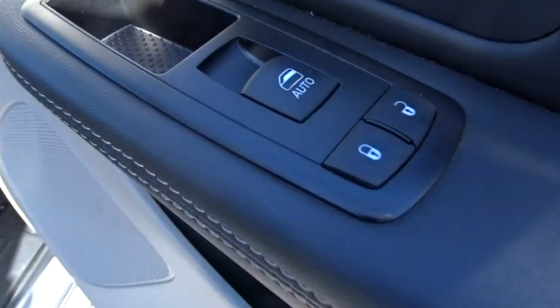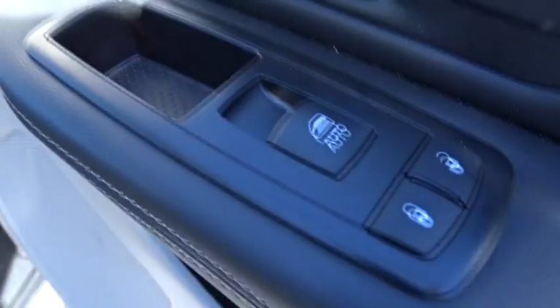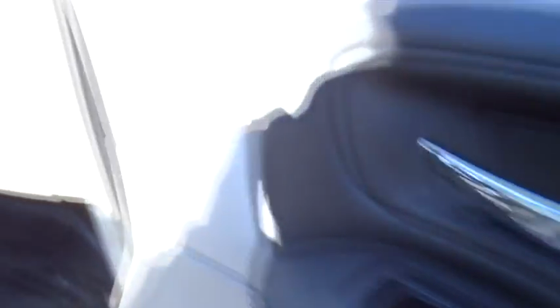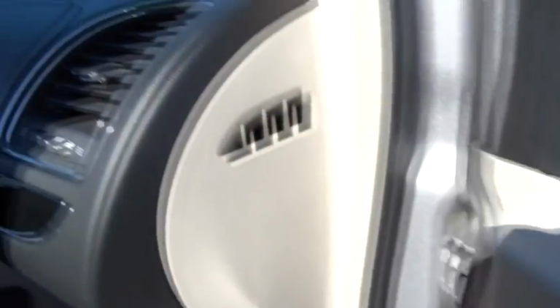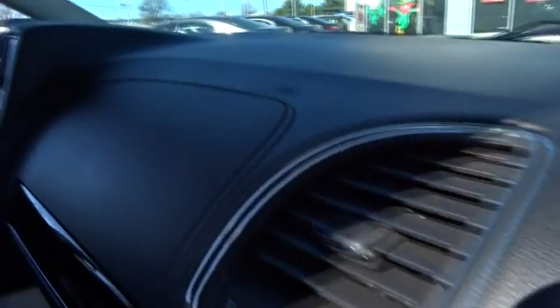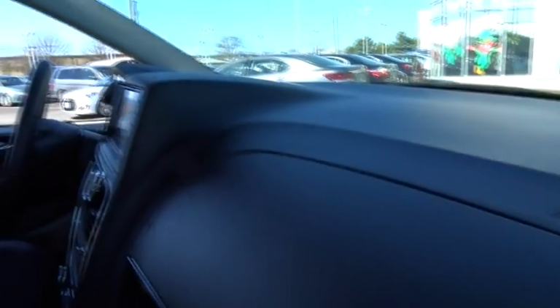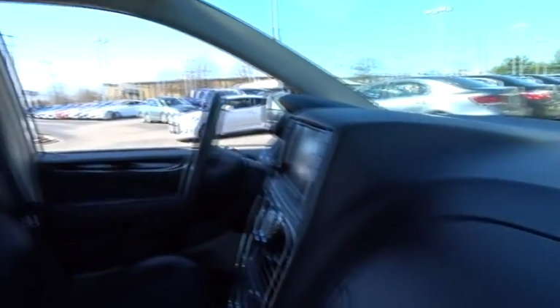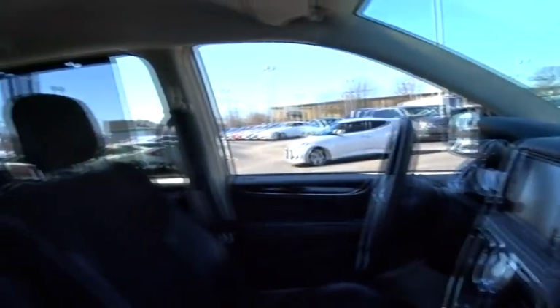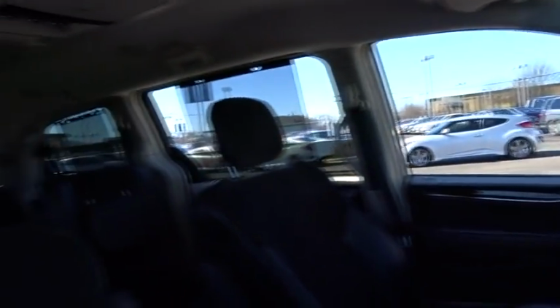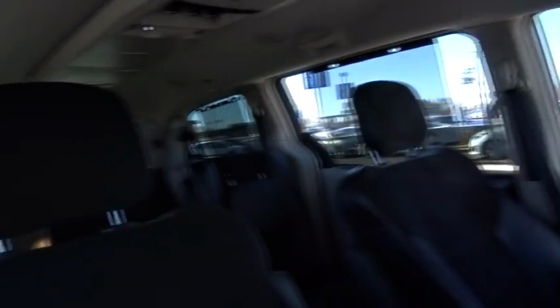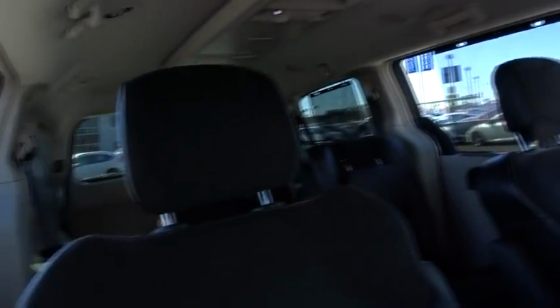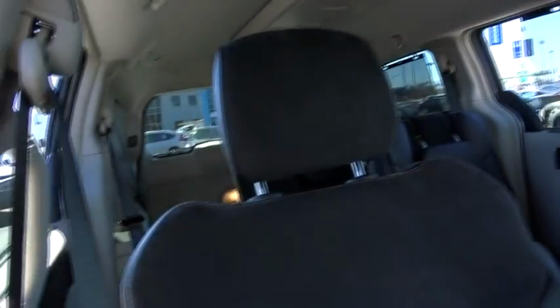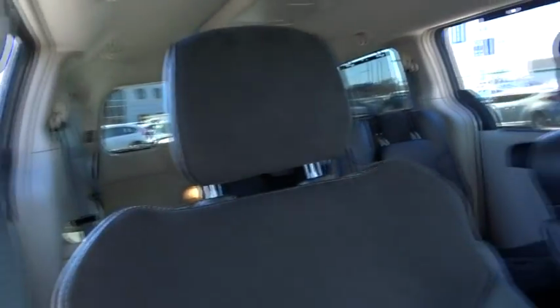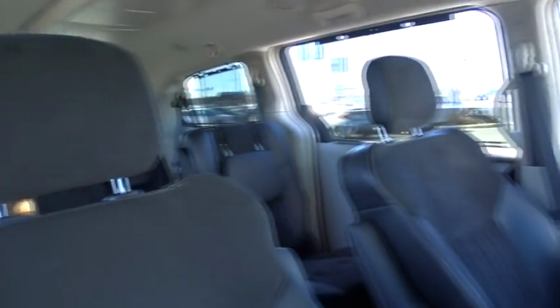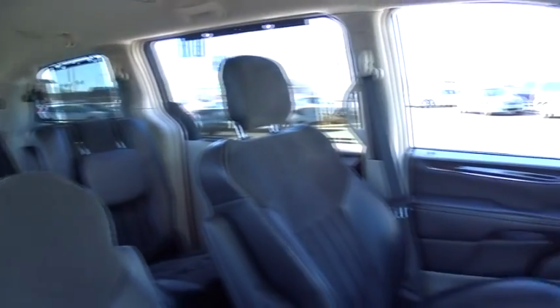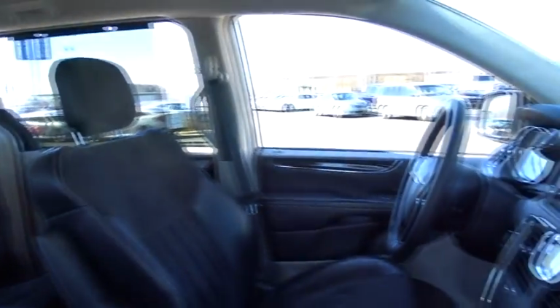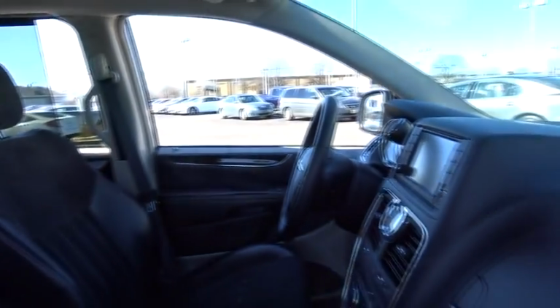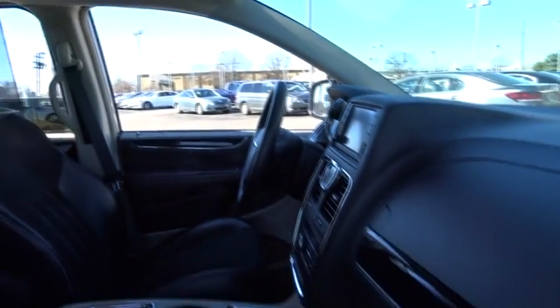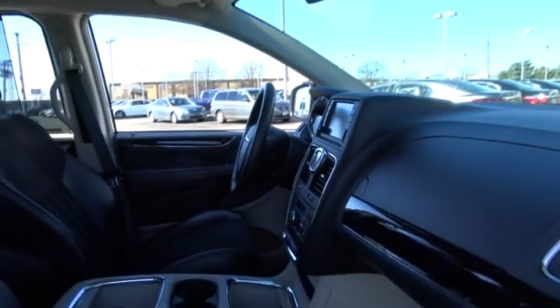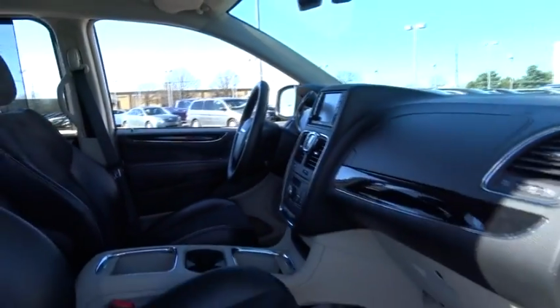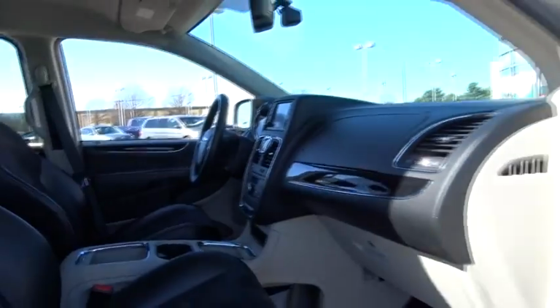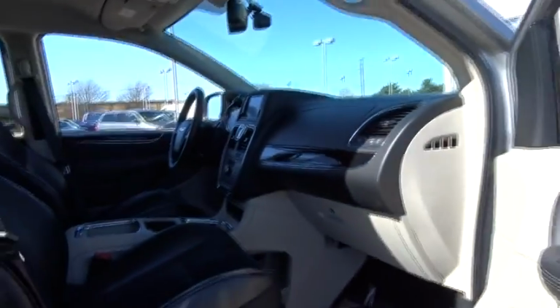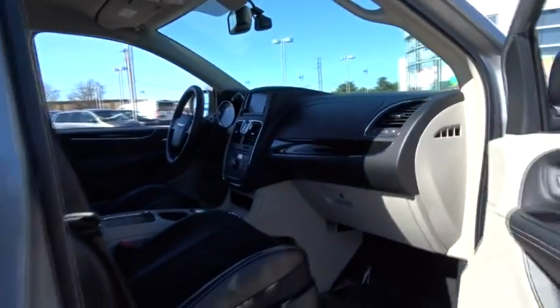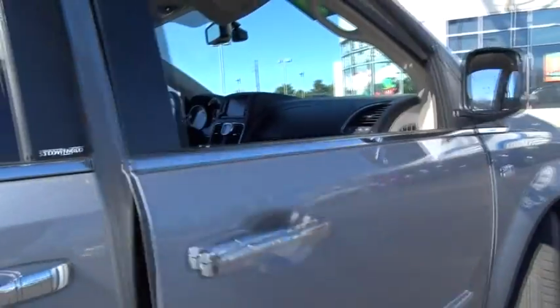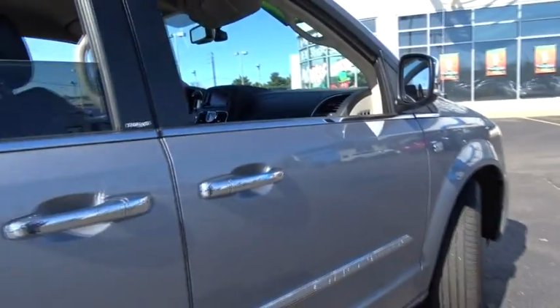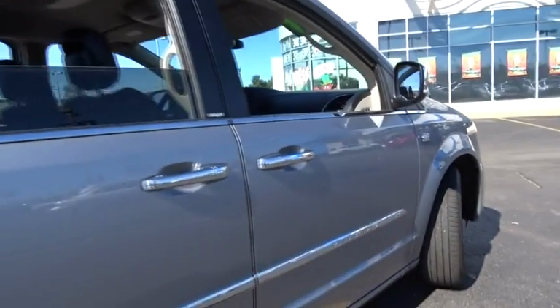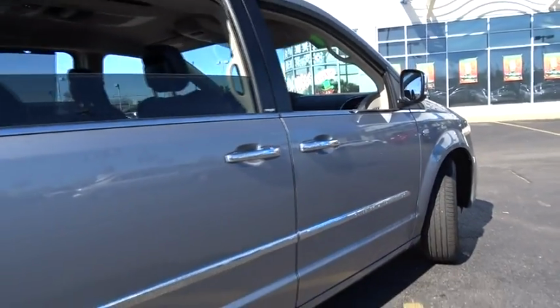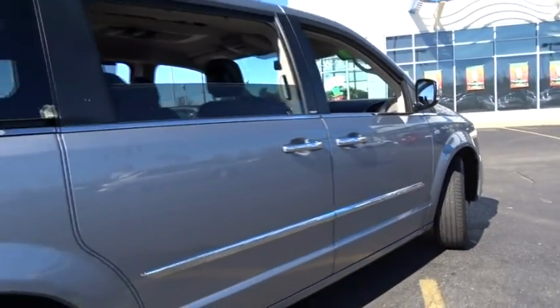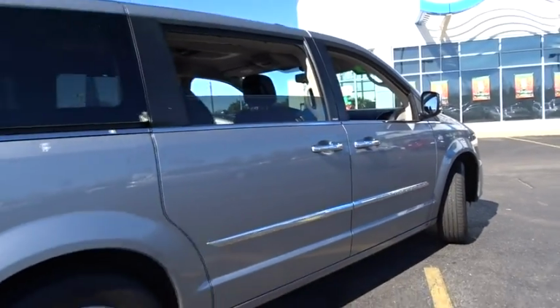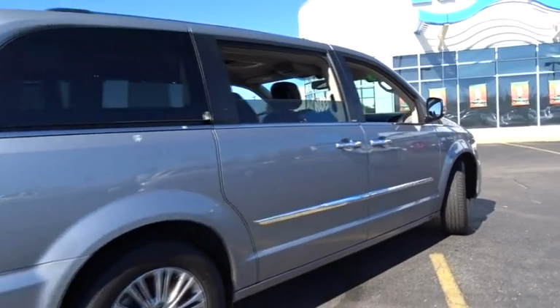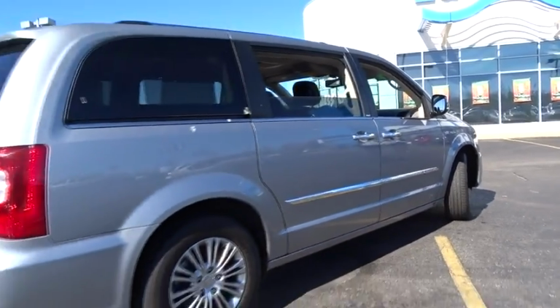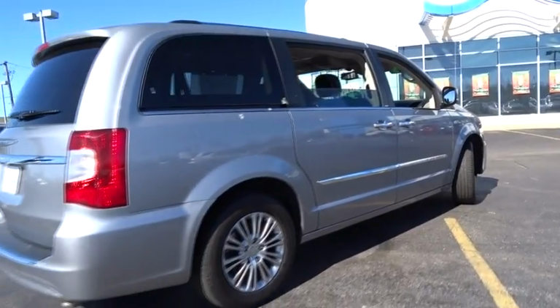This vehicle has less than 30,000 miles. Here are some of this vehicle's great options: power passenger seat, traction control, dual airbags, alloy wheels, power steering, keyless start, four-wheel disc brakes, hard disk drive media storage.